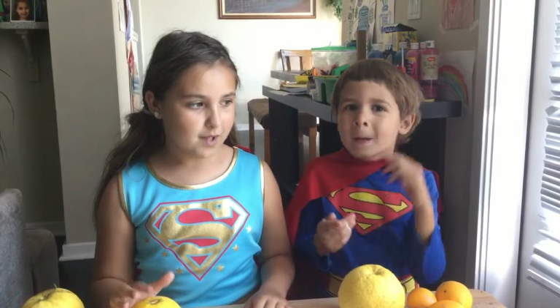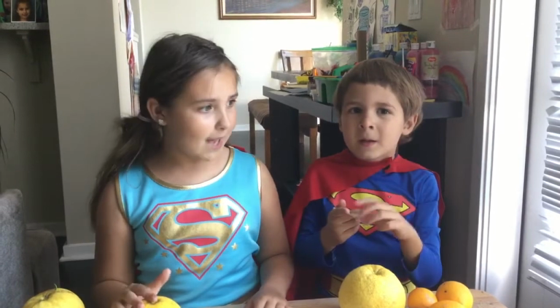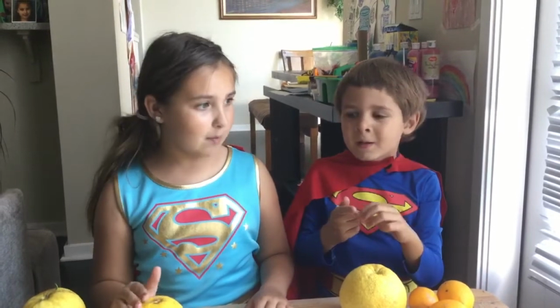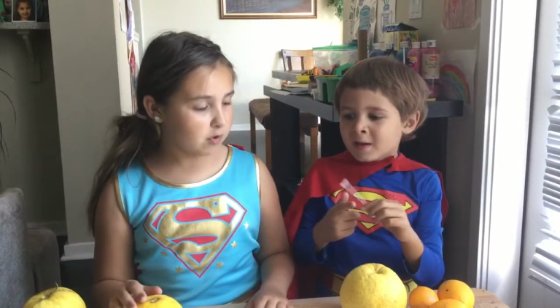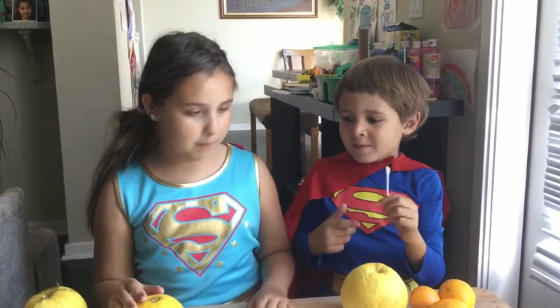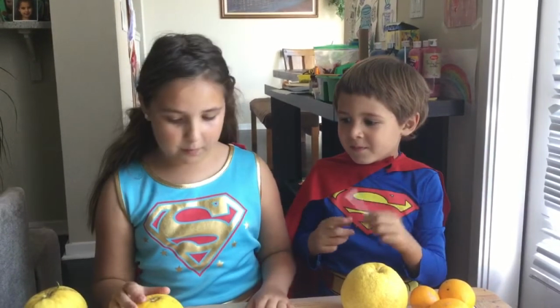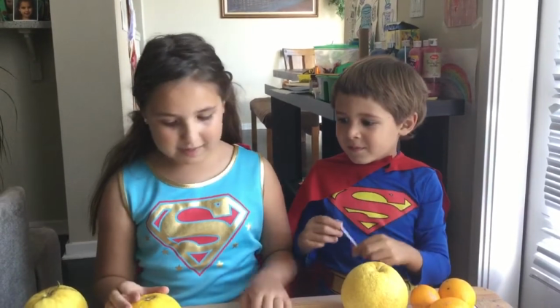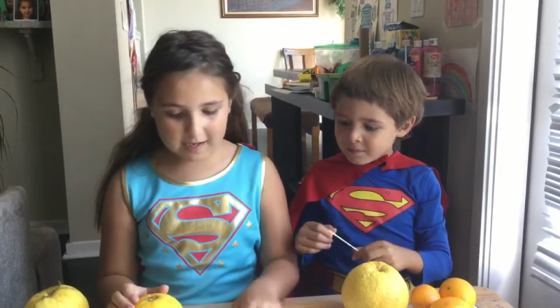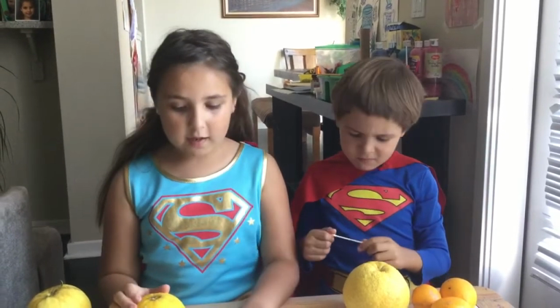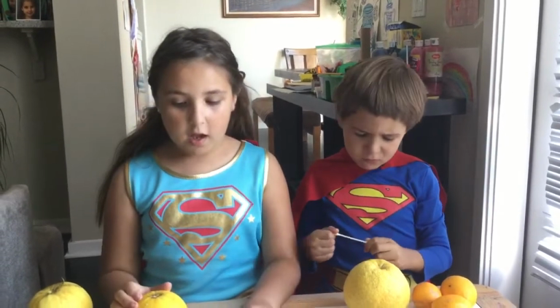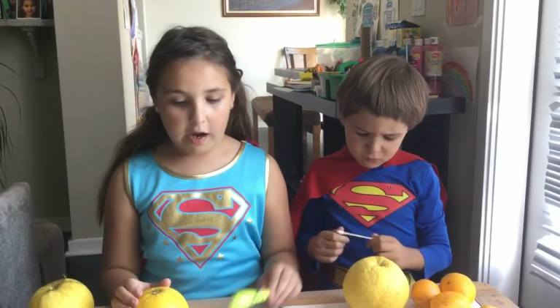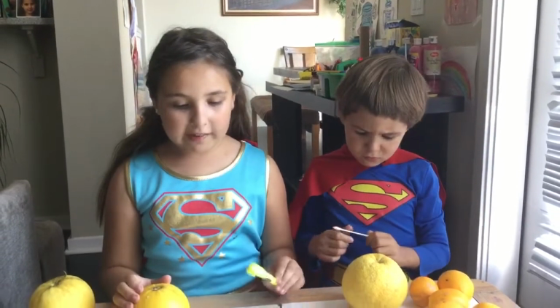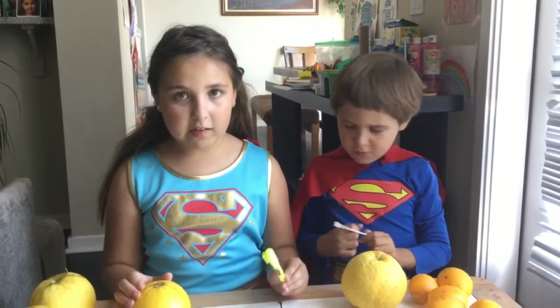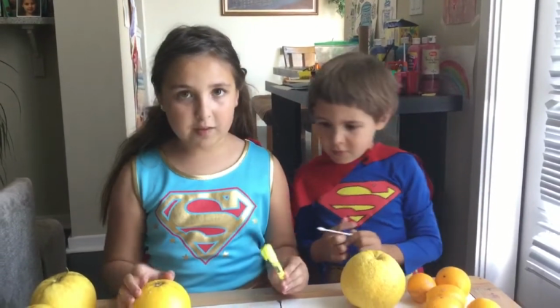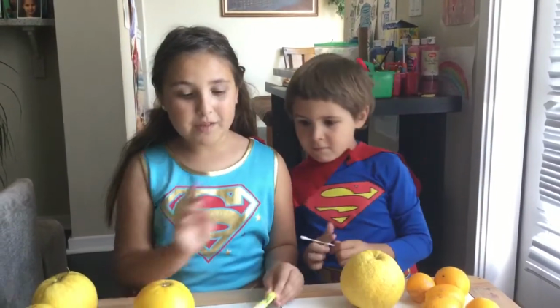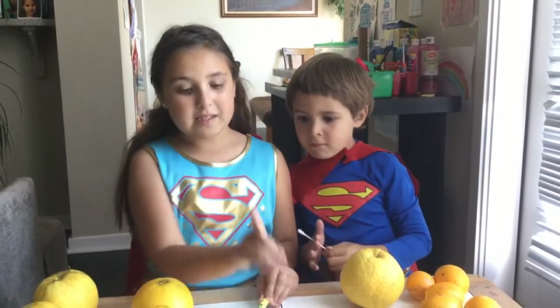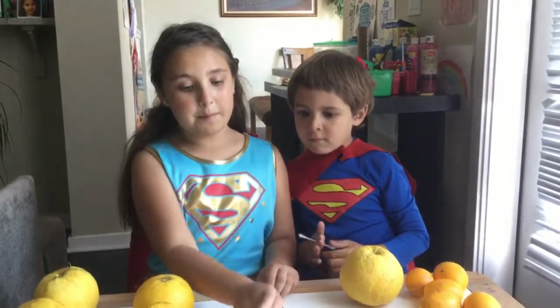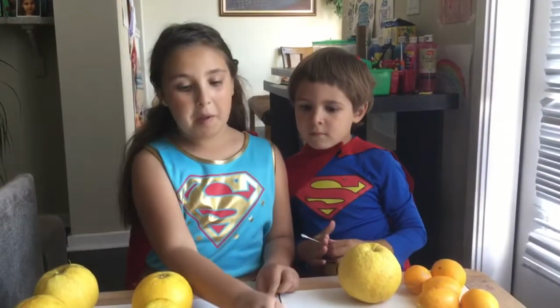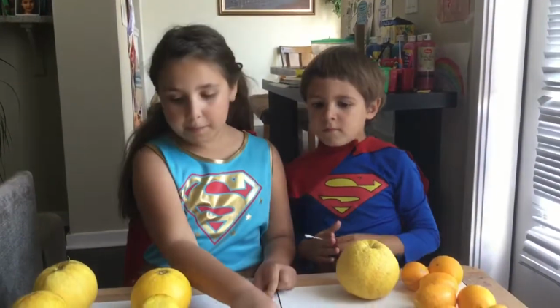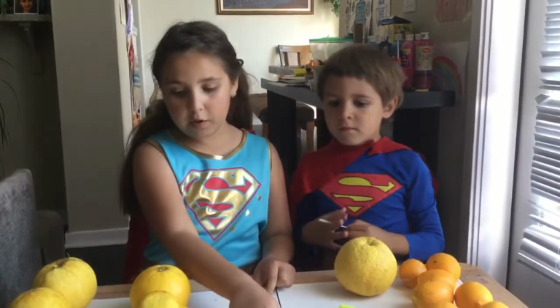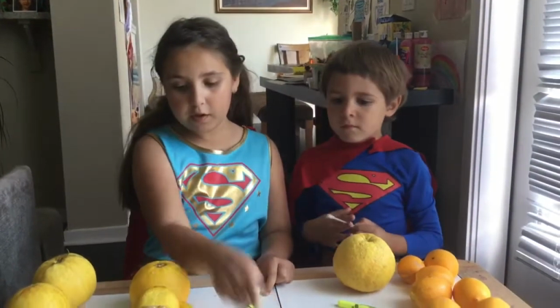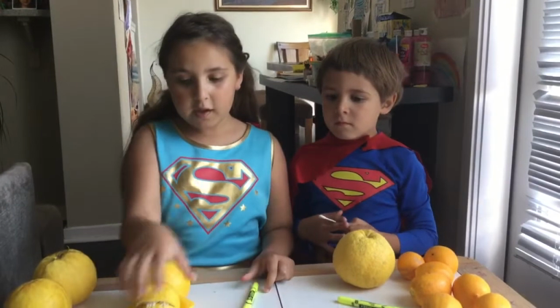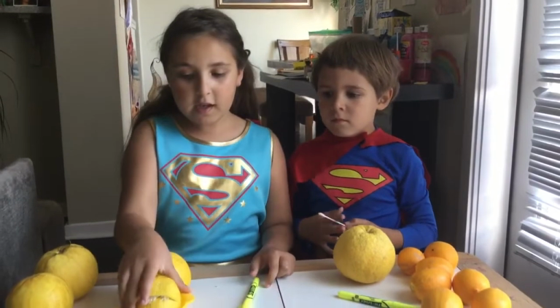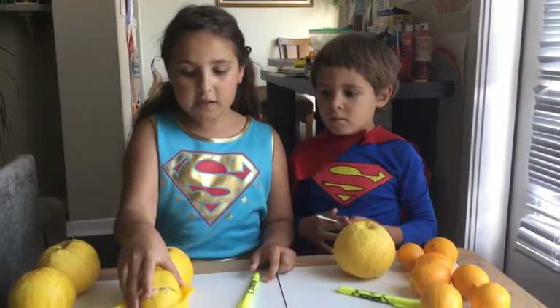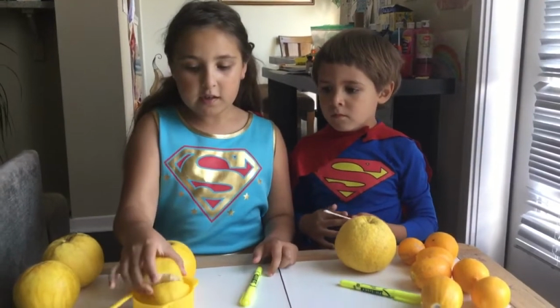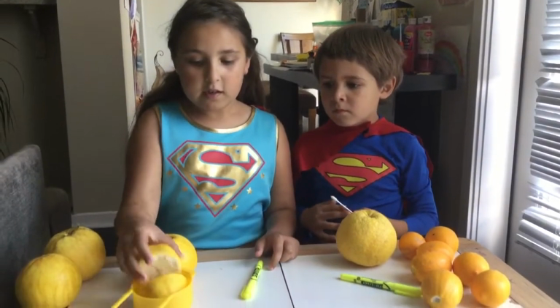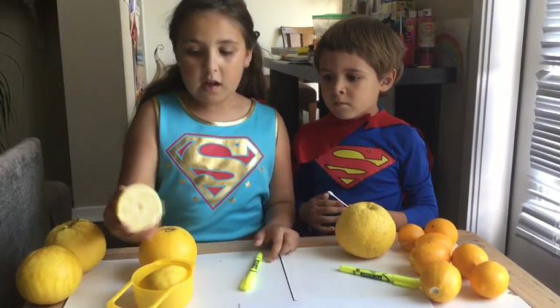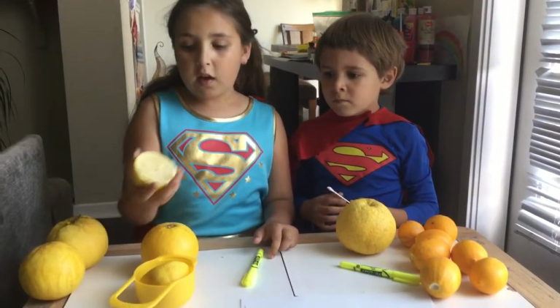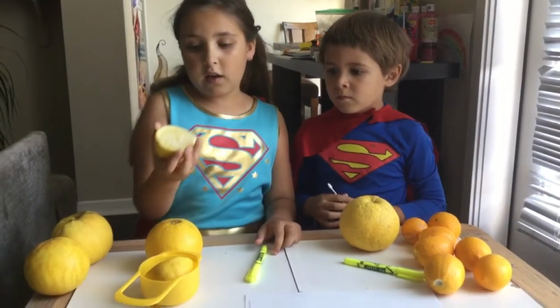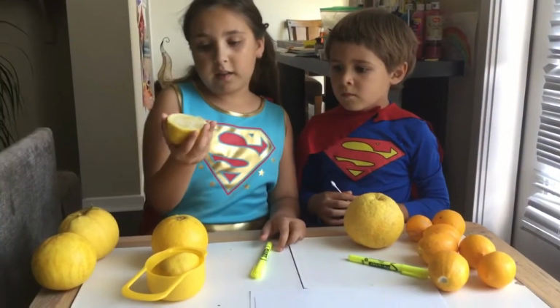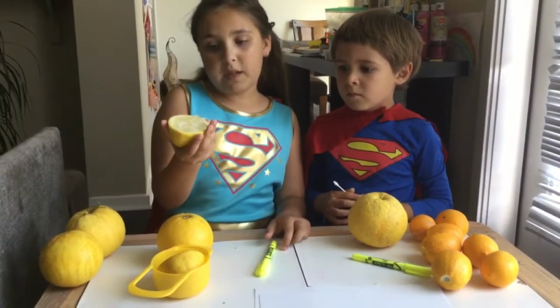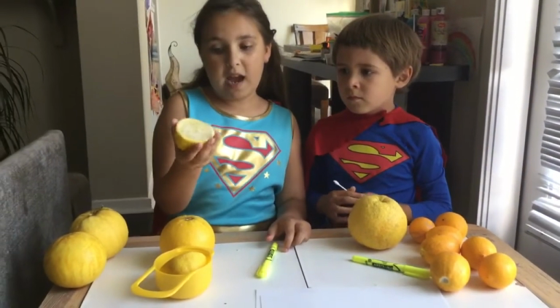Adam, don't repeat what I say. A highlighter, some paper, and a lemon half.